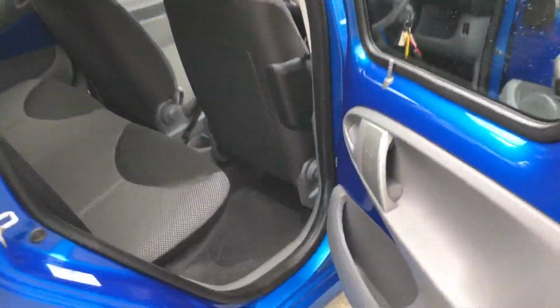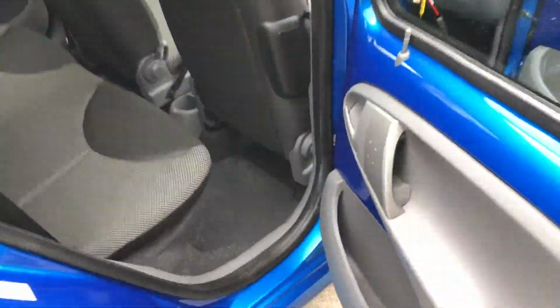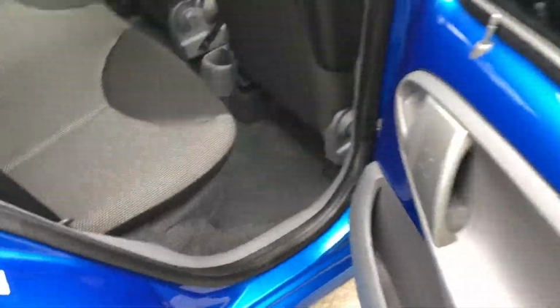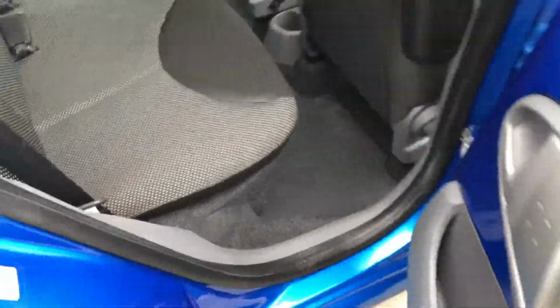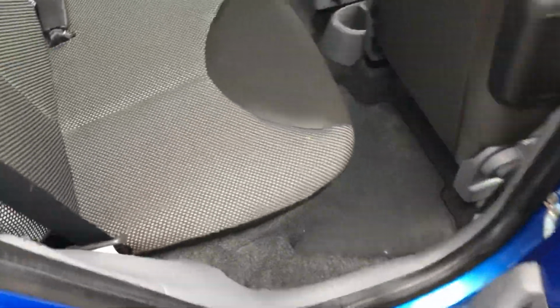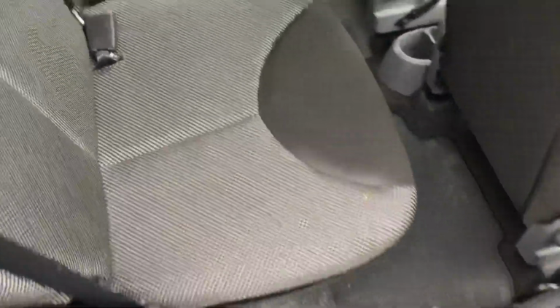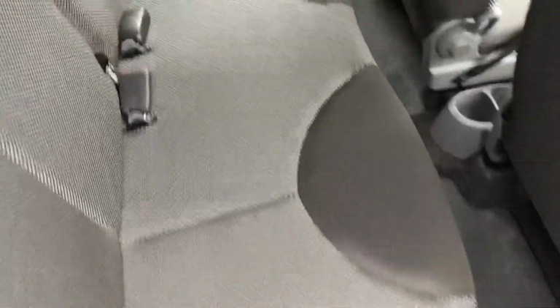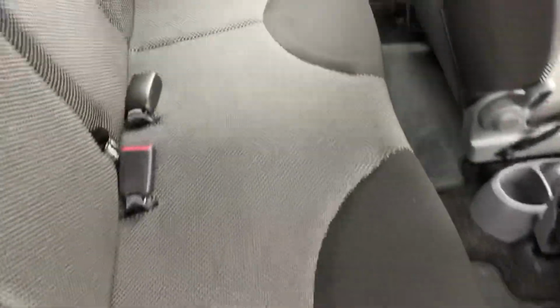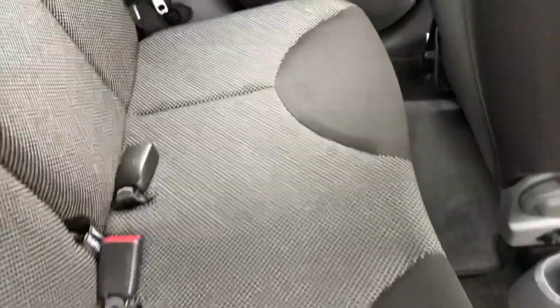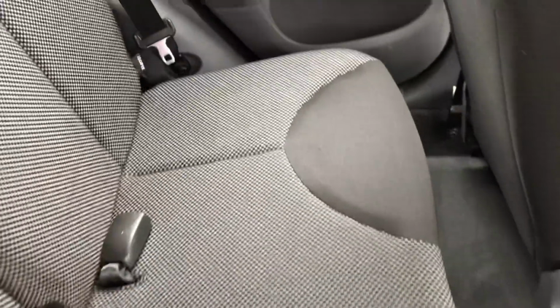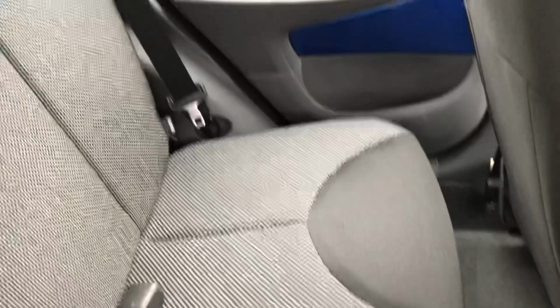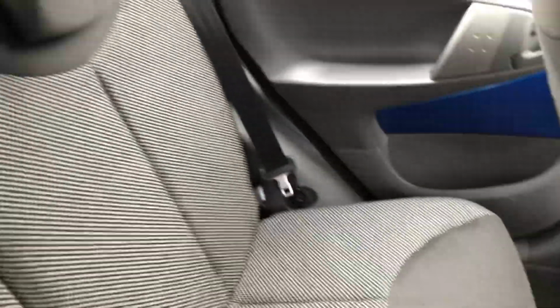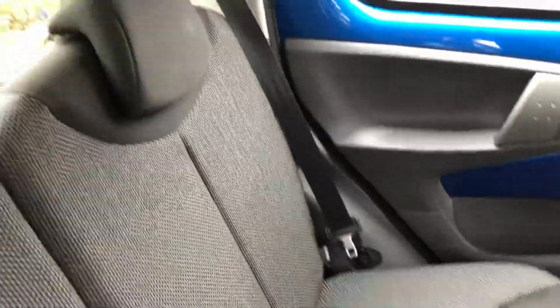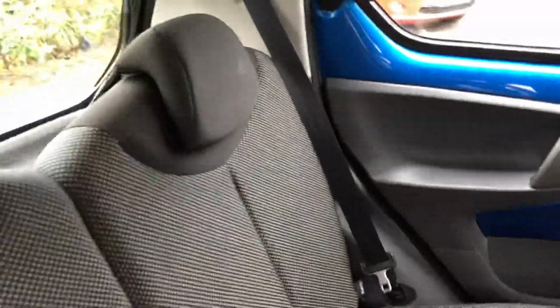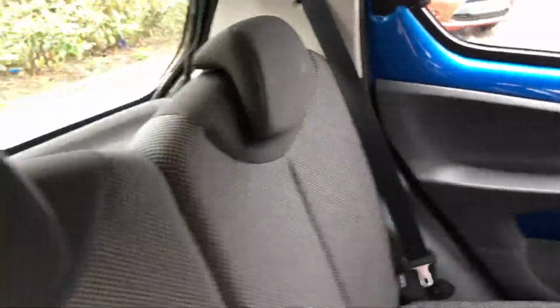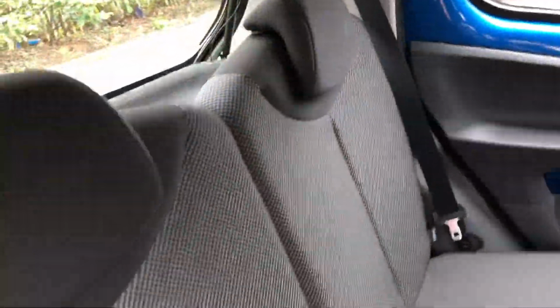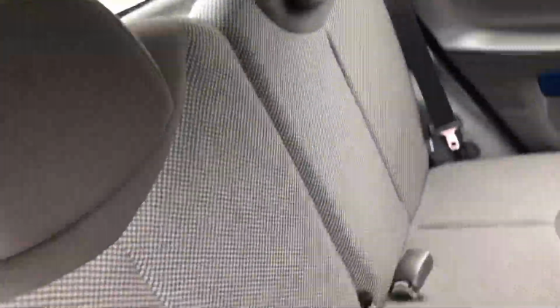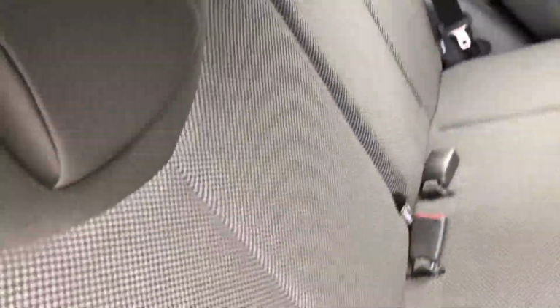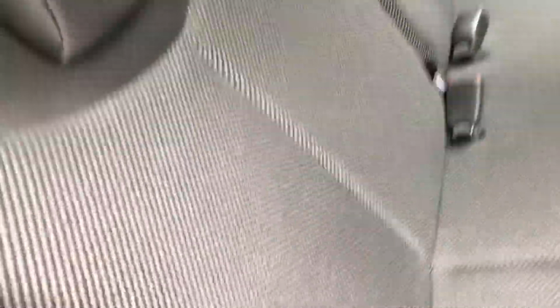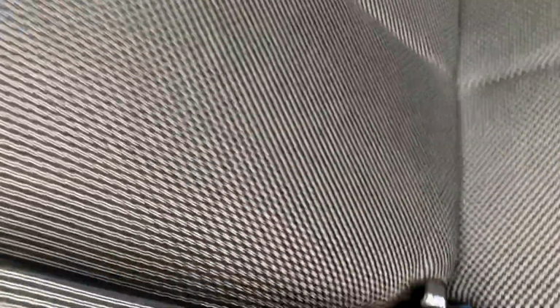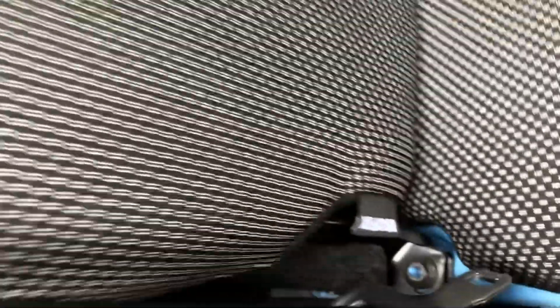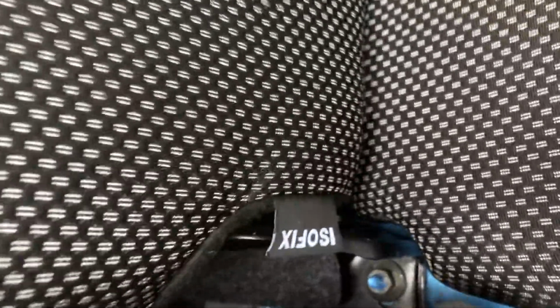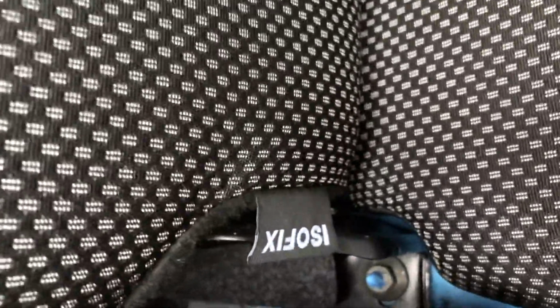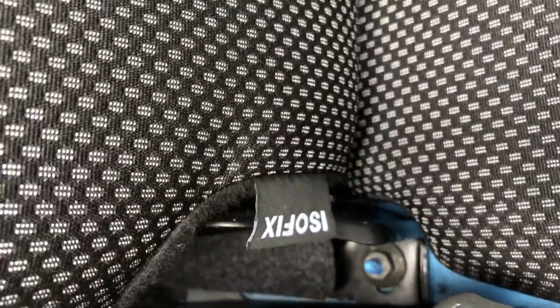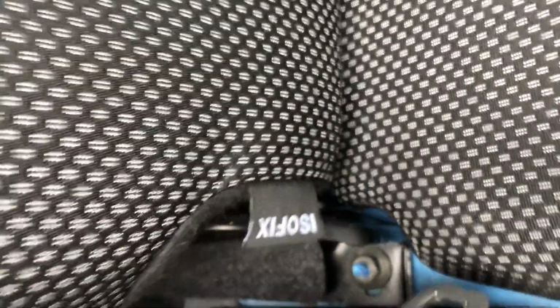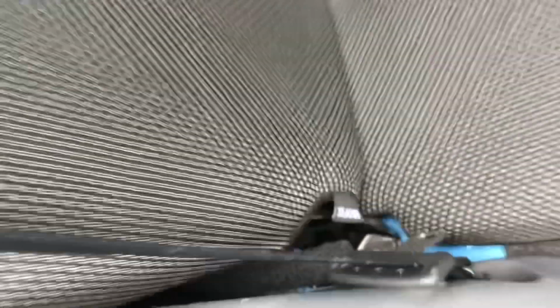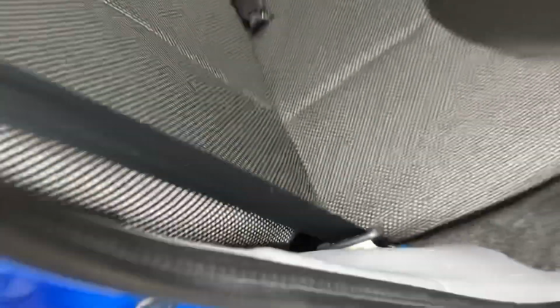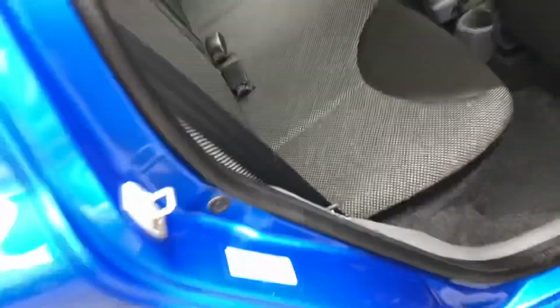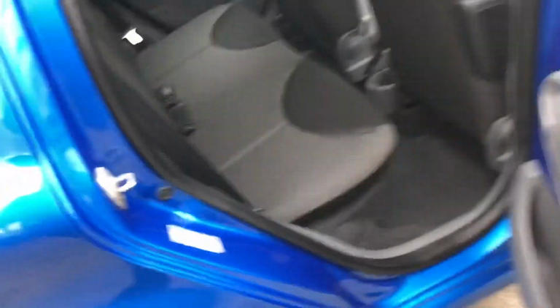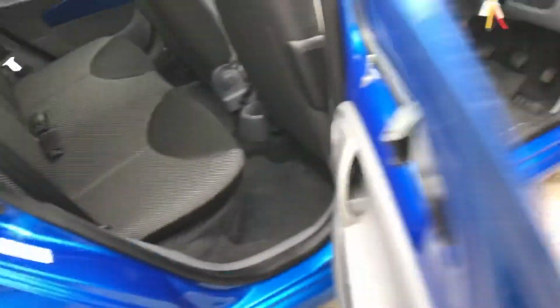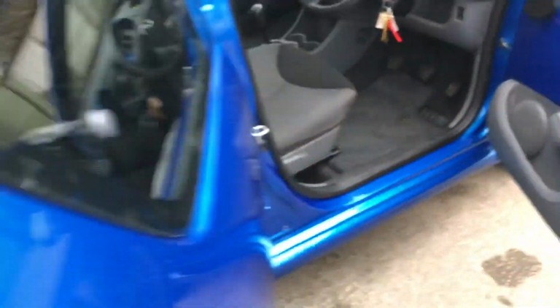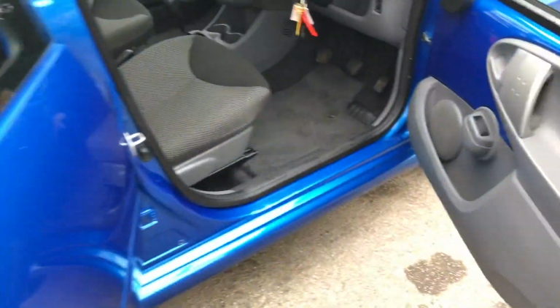Inside the vehicle itself, you can see it's deceptively large and can easily seat four adults. The two rear seats are also fitted with the ISOFIX anchorage point system, which is the quickest, safest and easiest way to insert child seats.